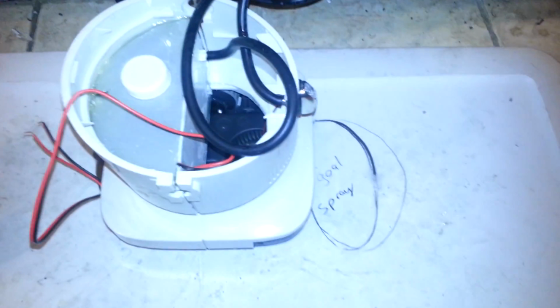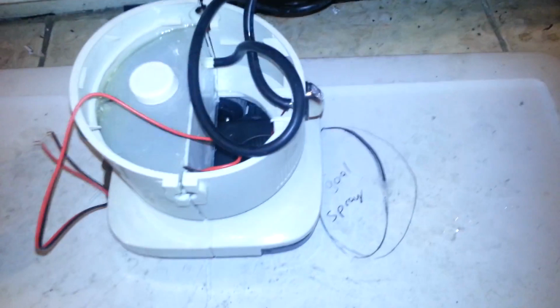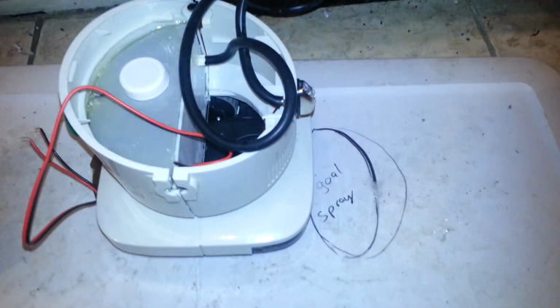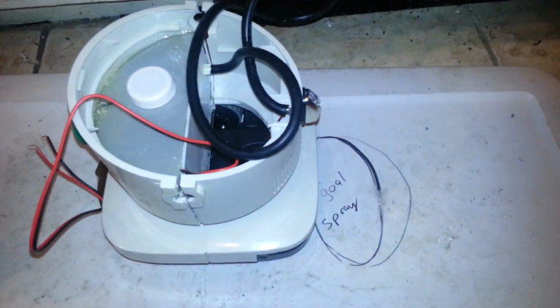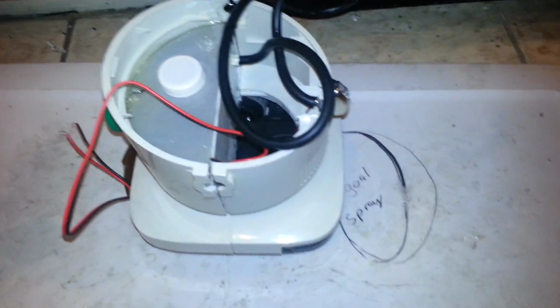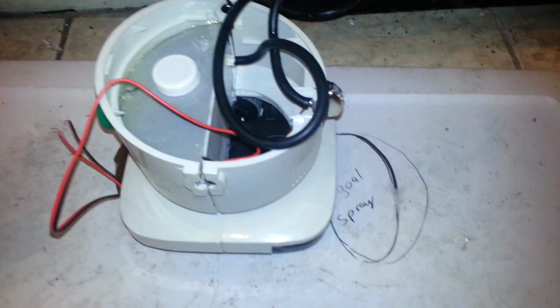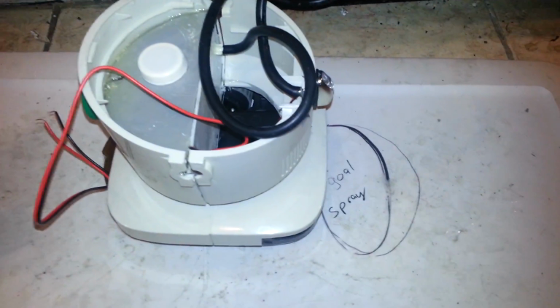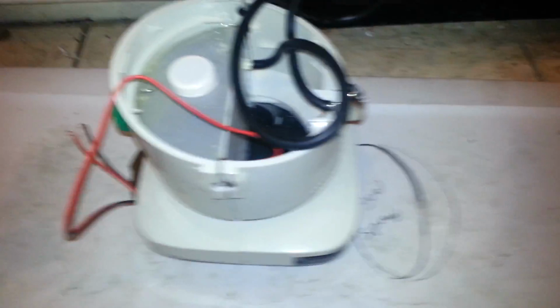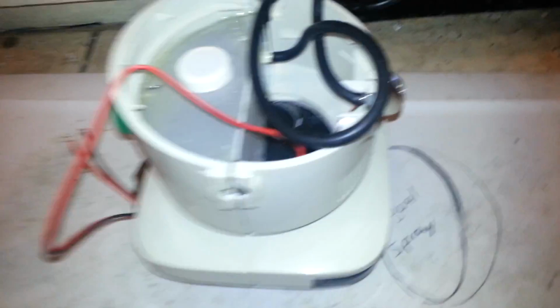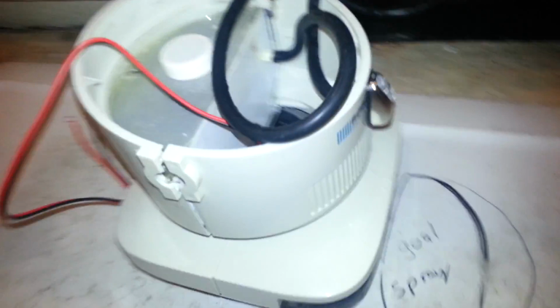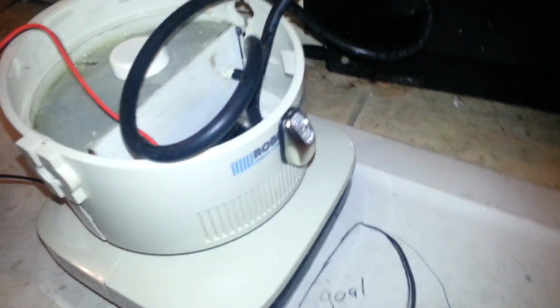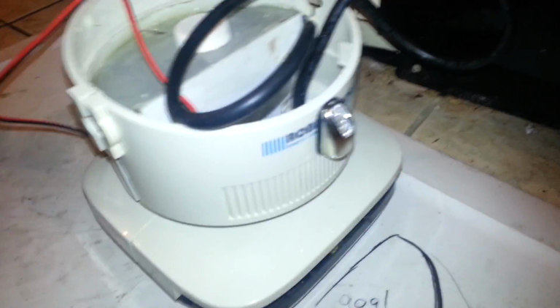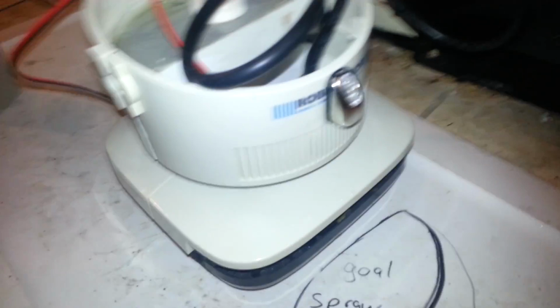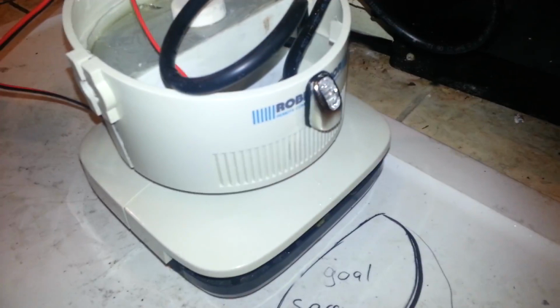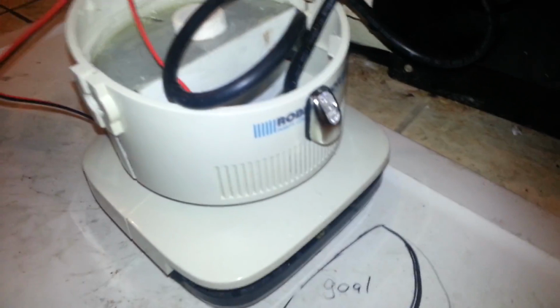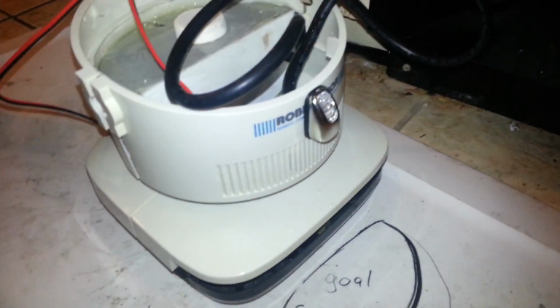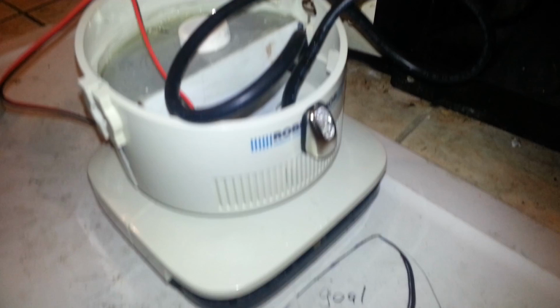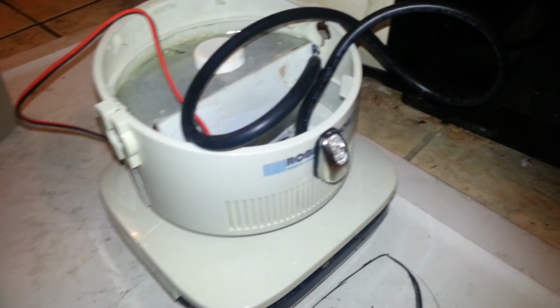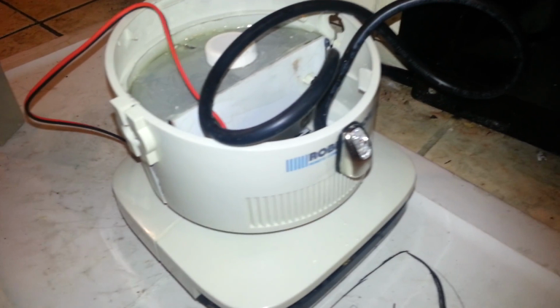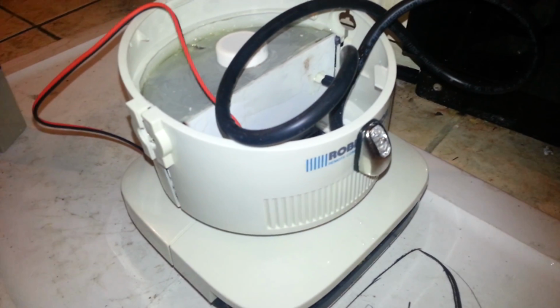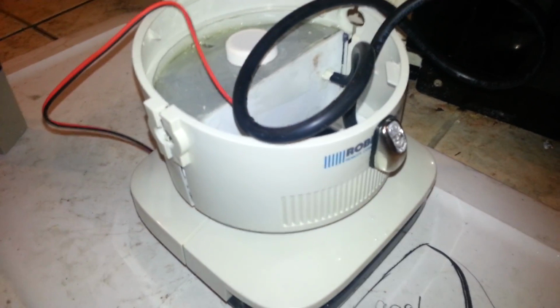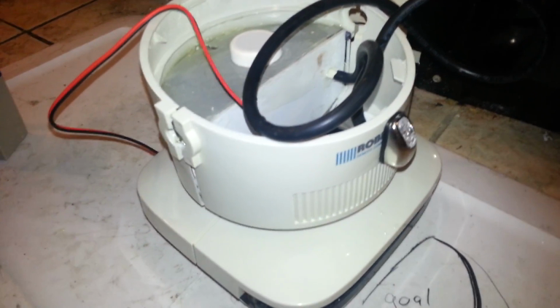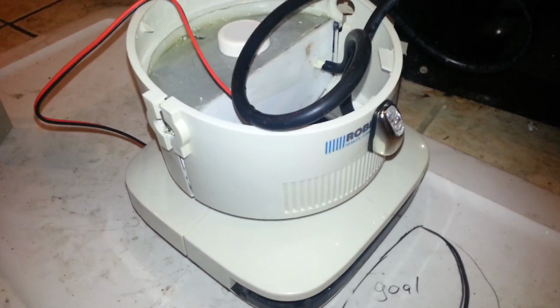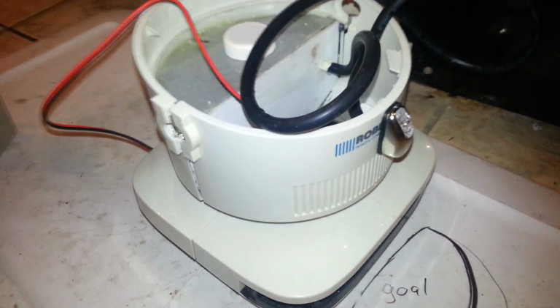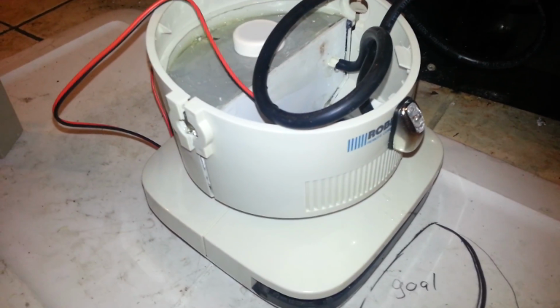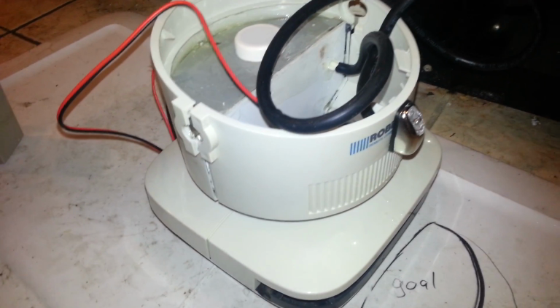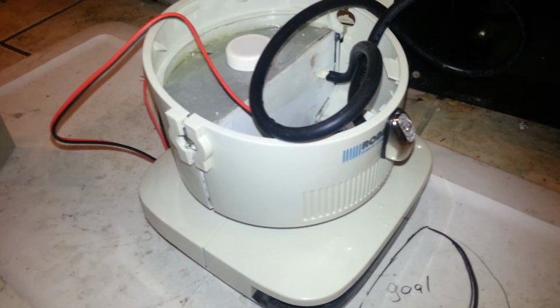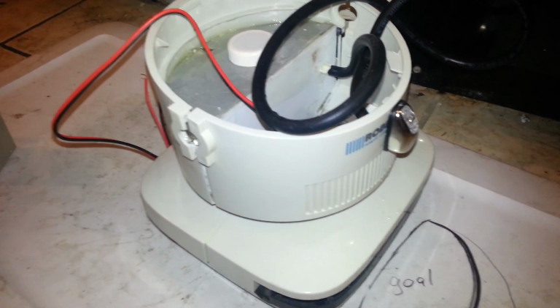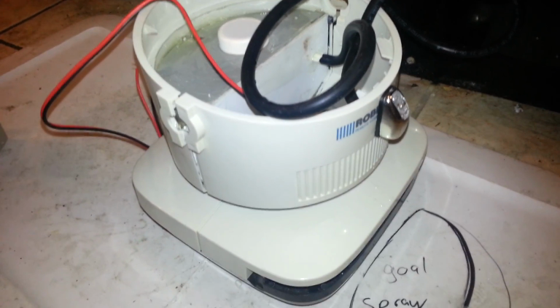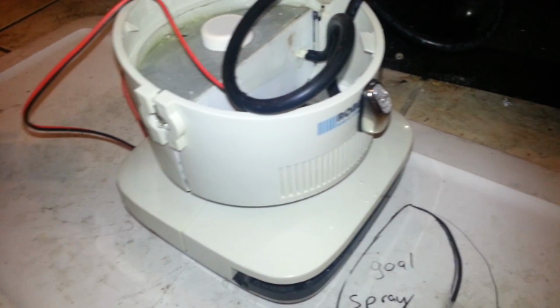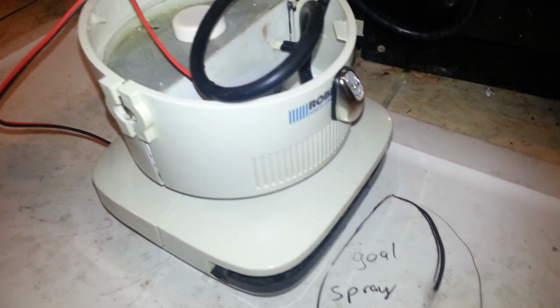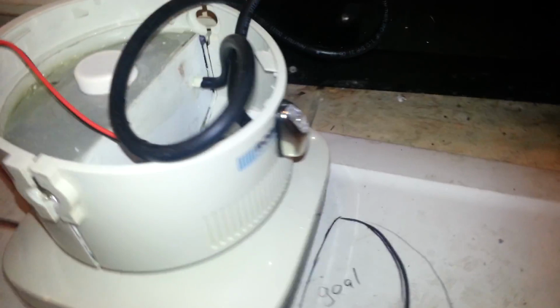All right, EasyRobot. This is test number four. Change the location of a sprayer directly up front. This is a suggestion from one of the other members, so just trying that out real quick.